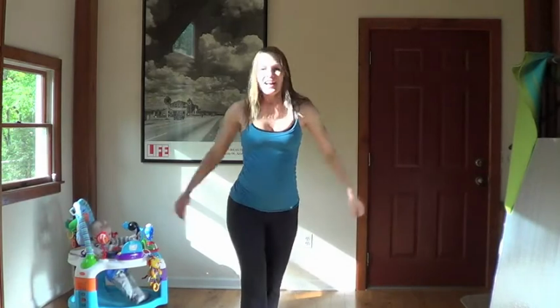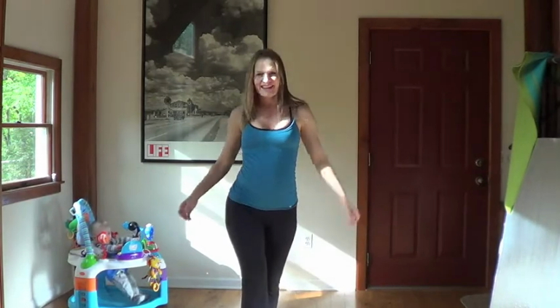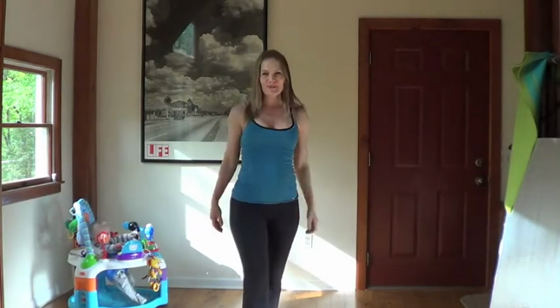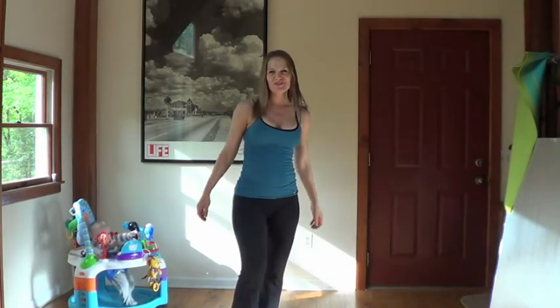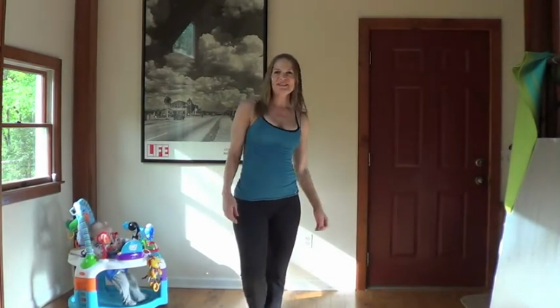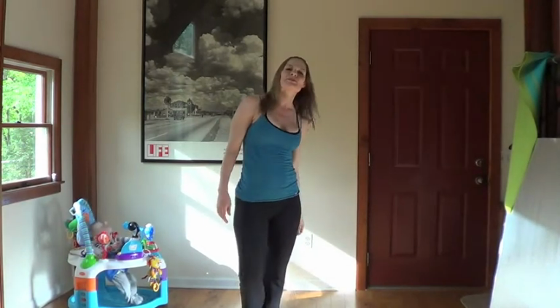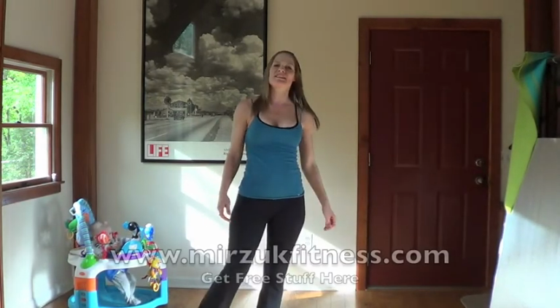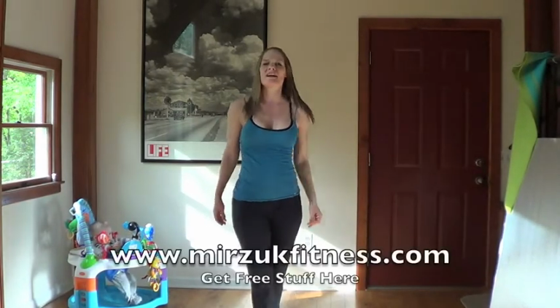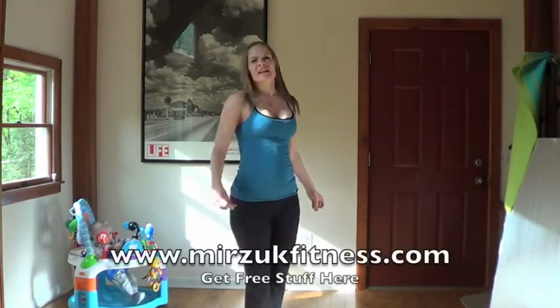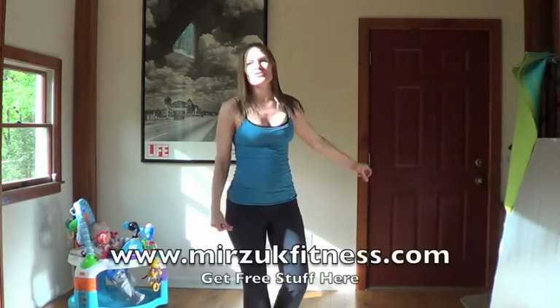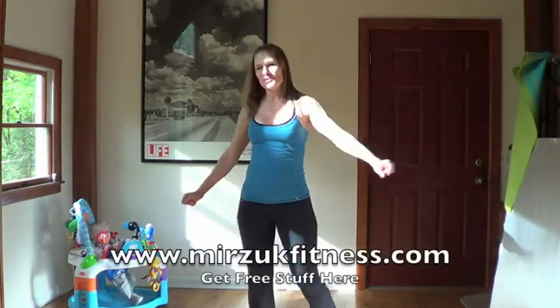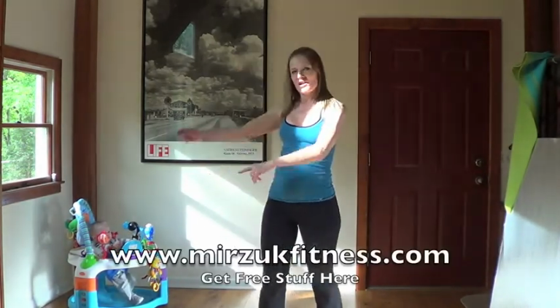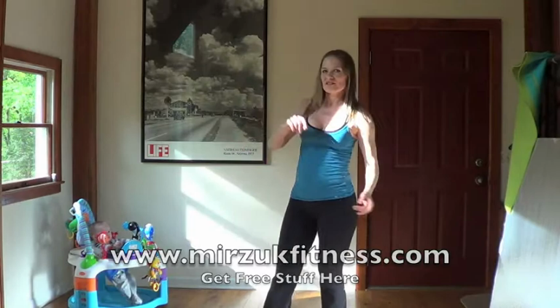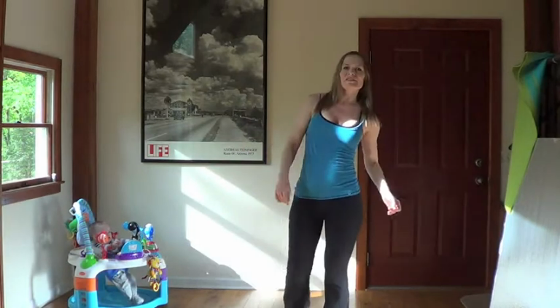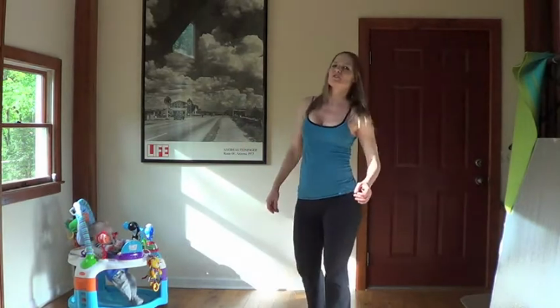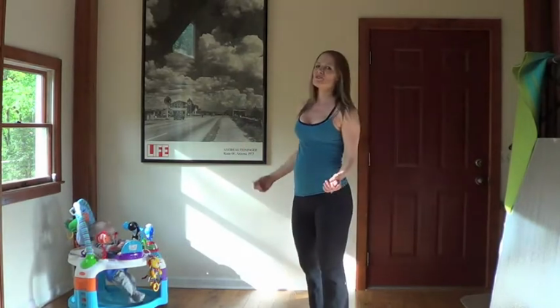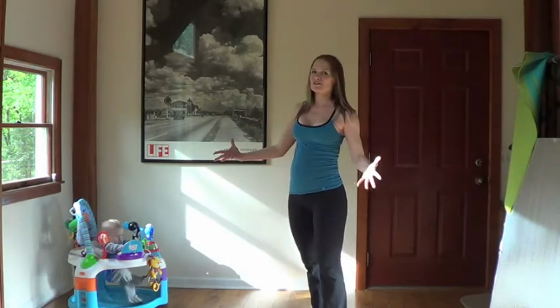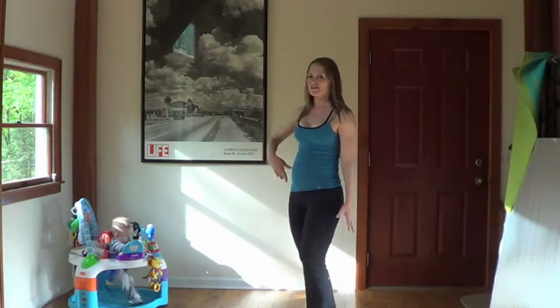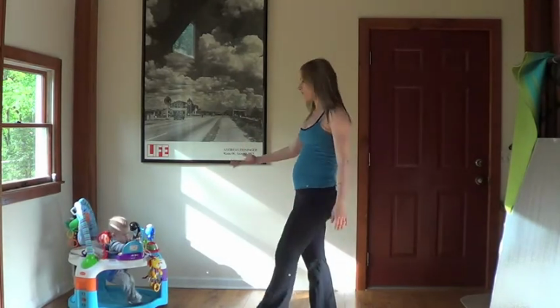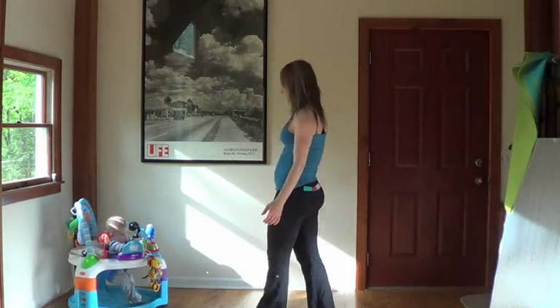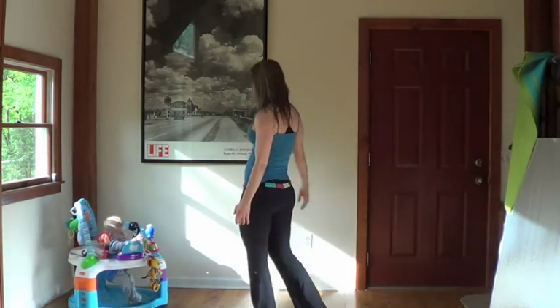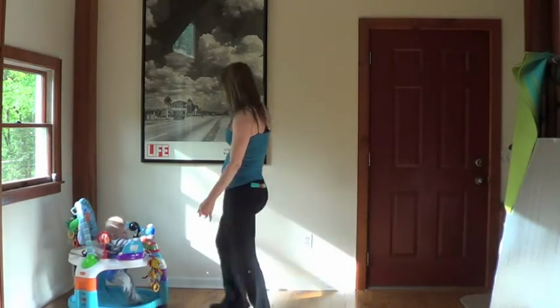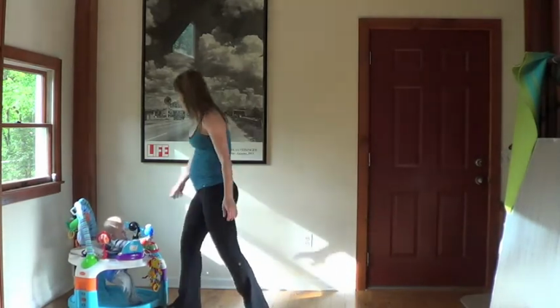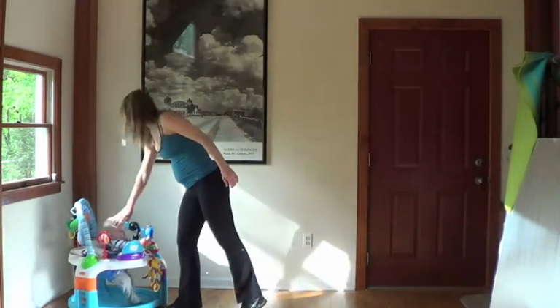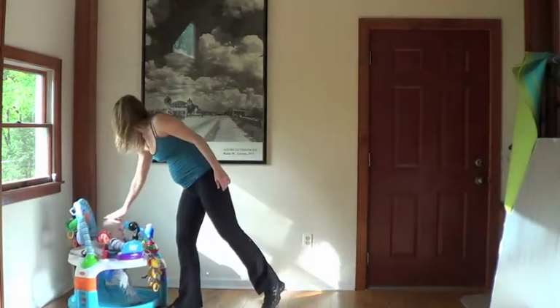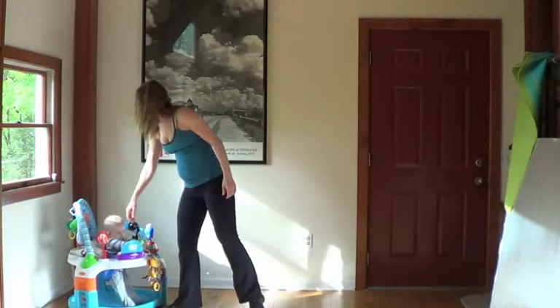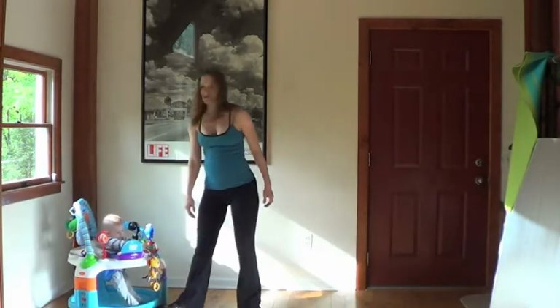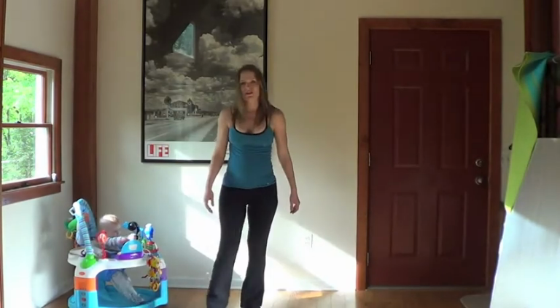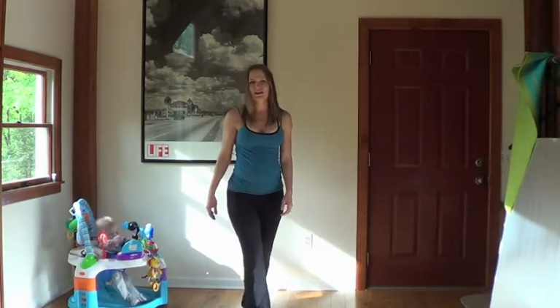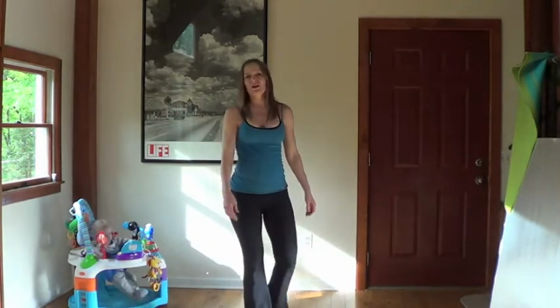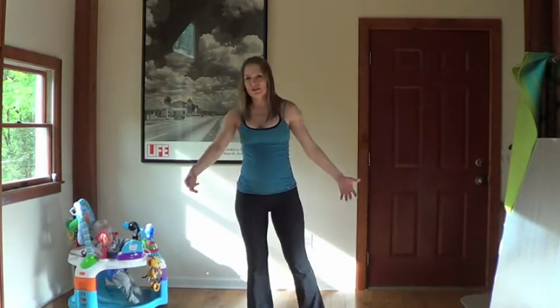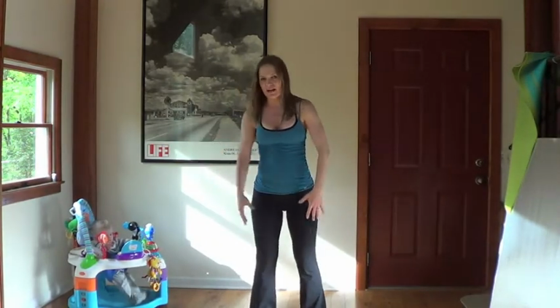Hi, it's Miranda Zukowski of merzutfitness.com. I'm here to share with you just another thing you can do for exercise if you're home with a baby. So Master Sean and I will demonstrate.